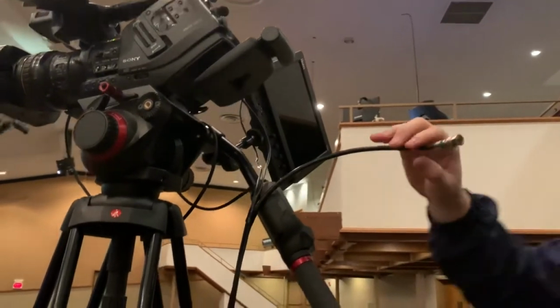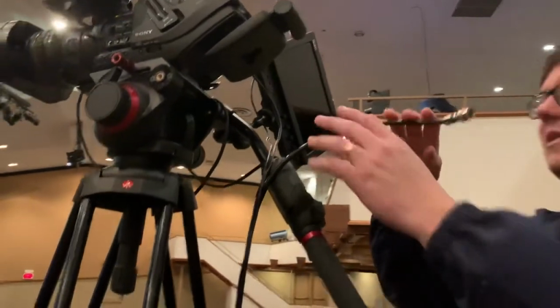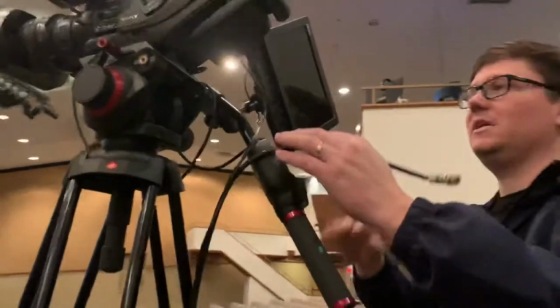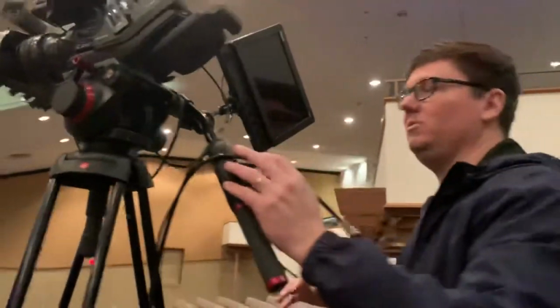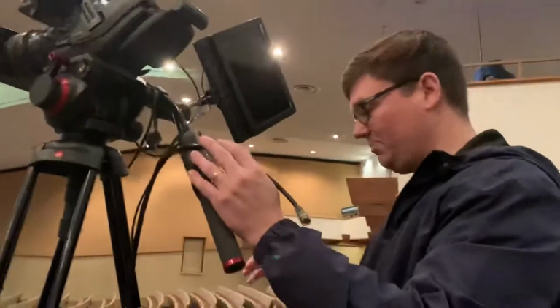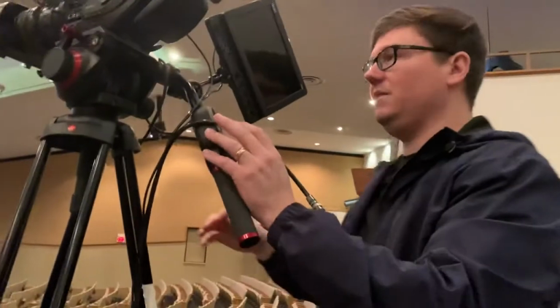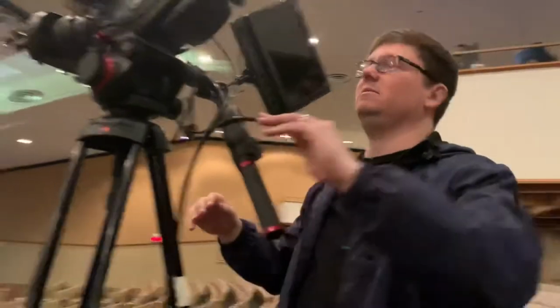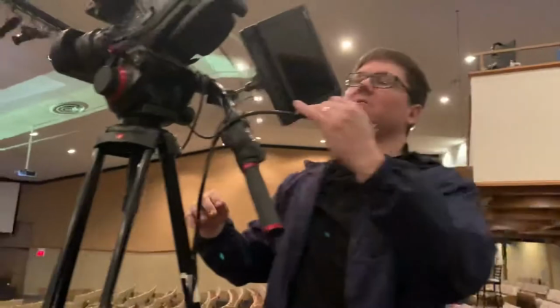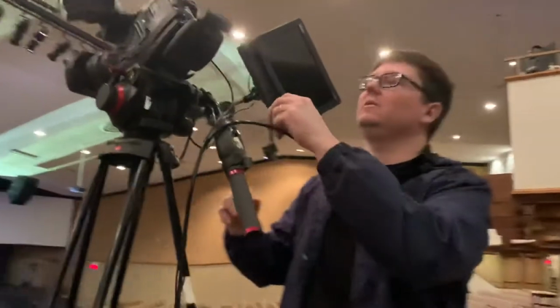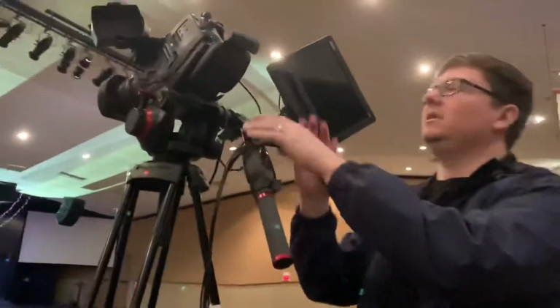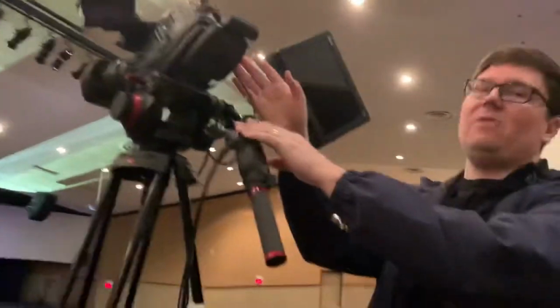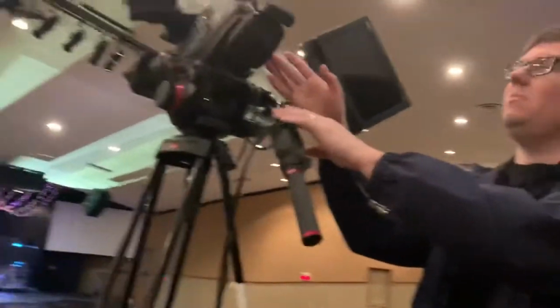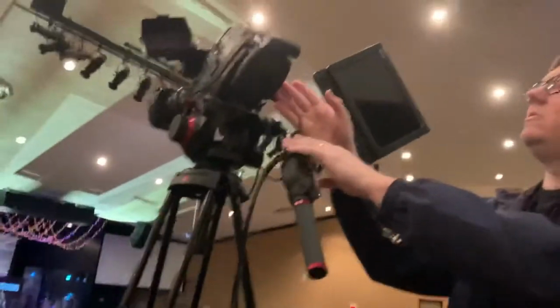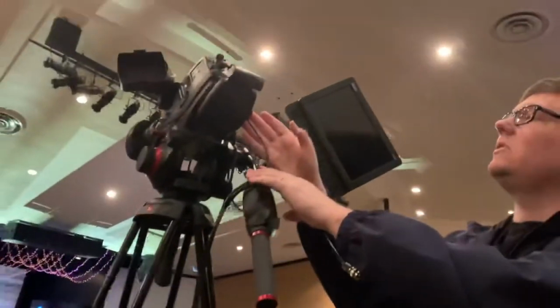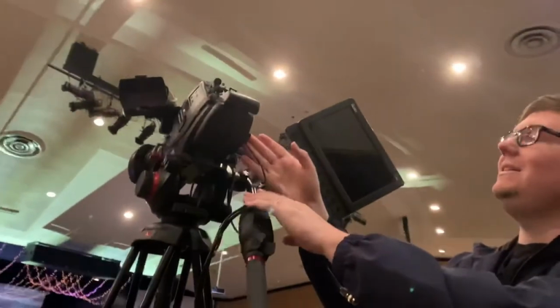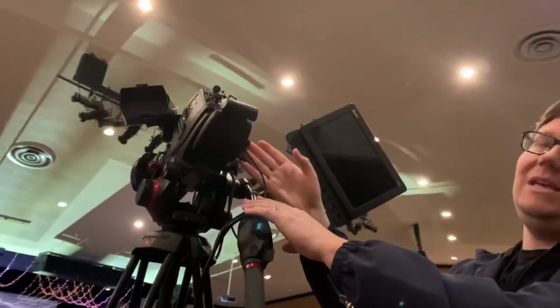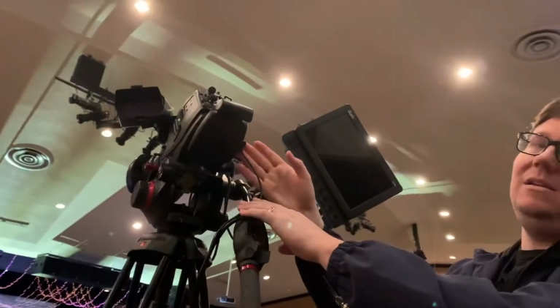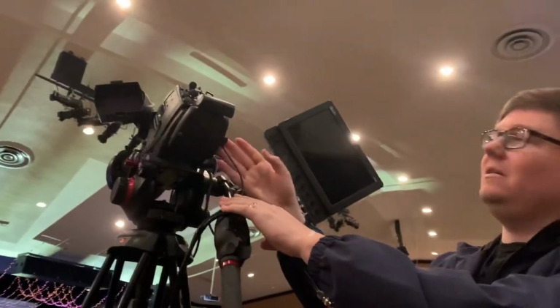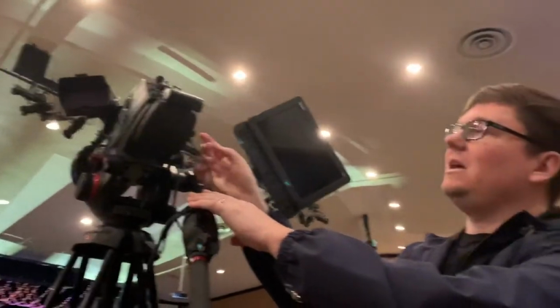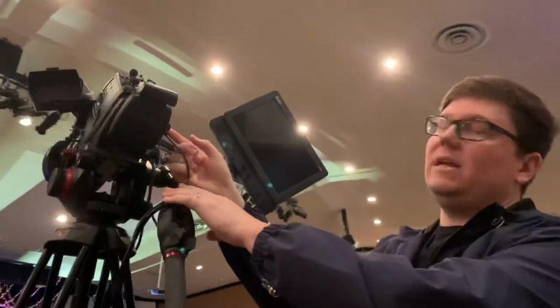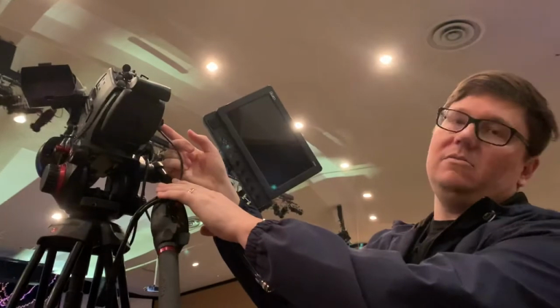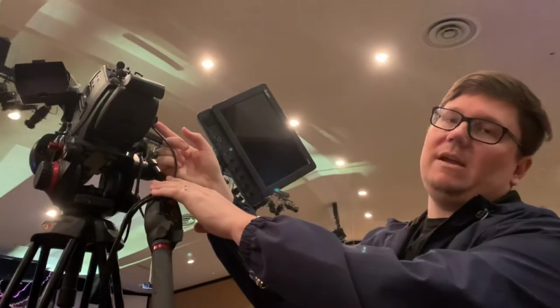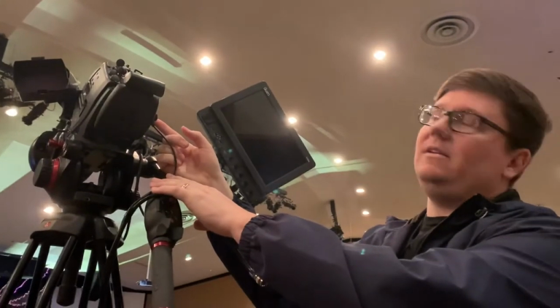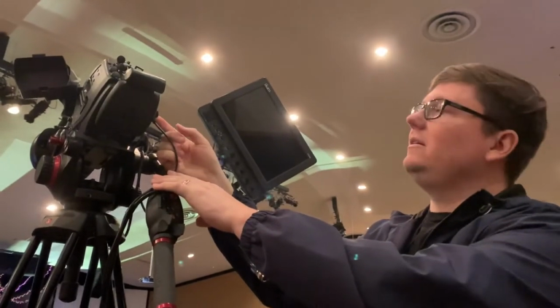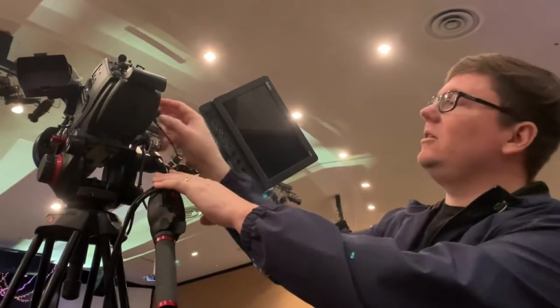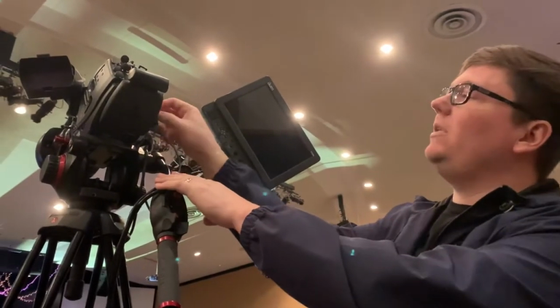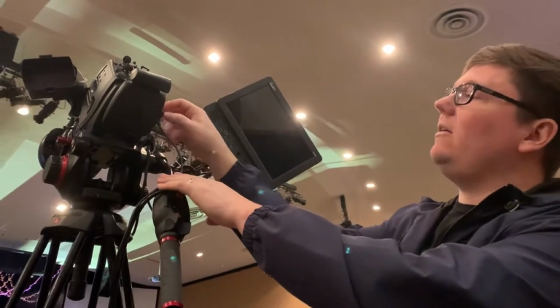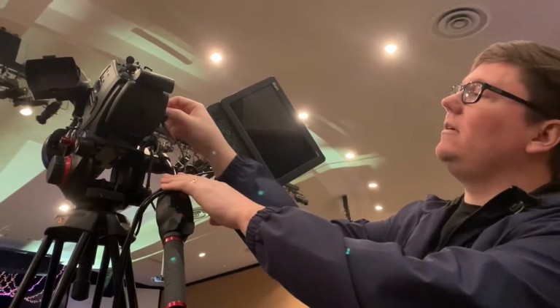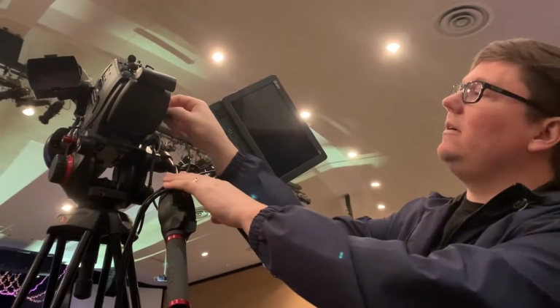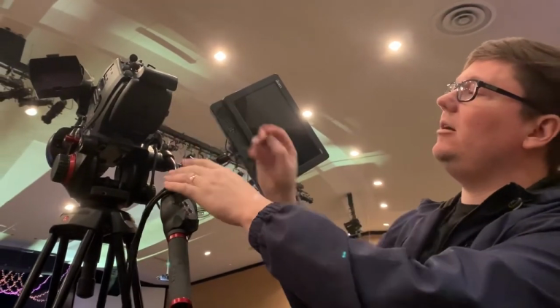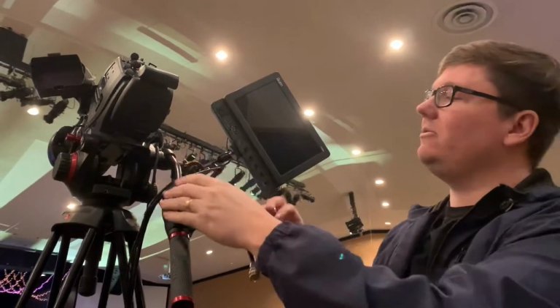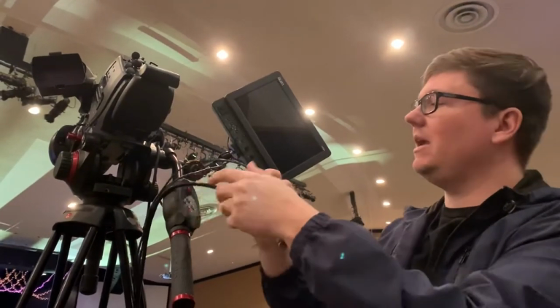The next cable to unplug is a power cable. It's called DC-in. It's got a little yellow around it. You're going to pull that out. That unpowers the camera.